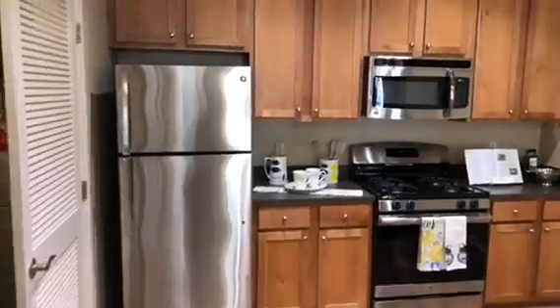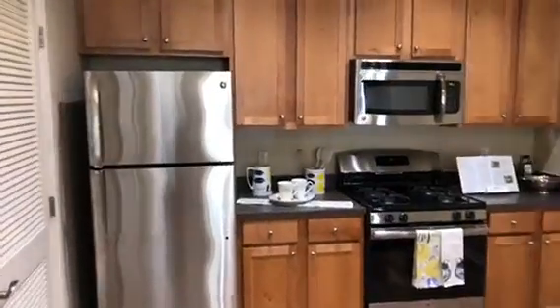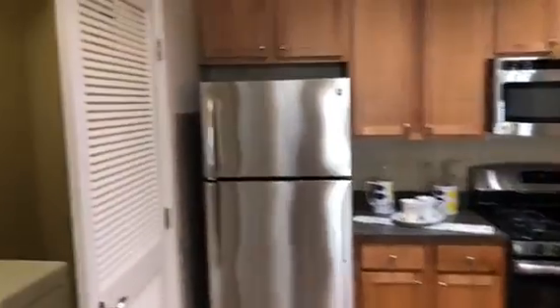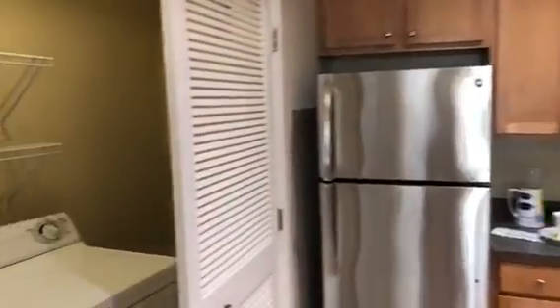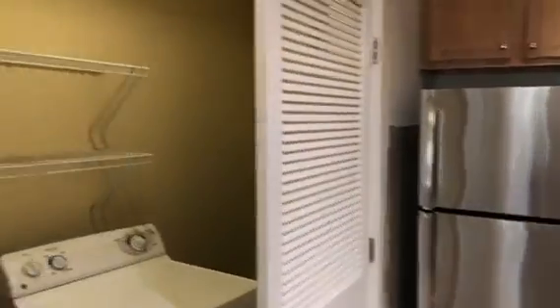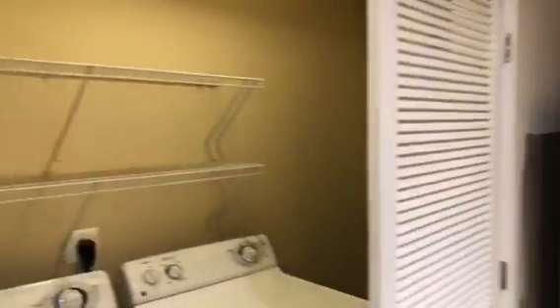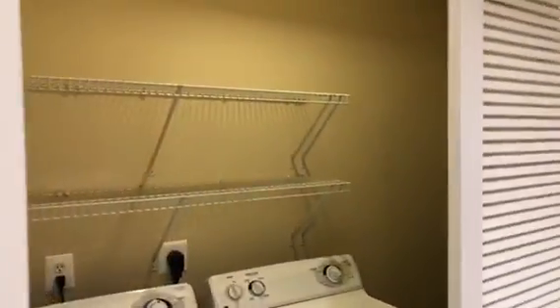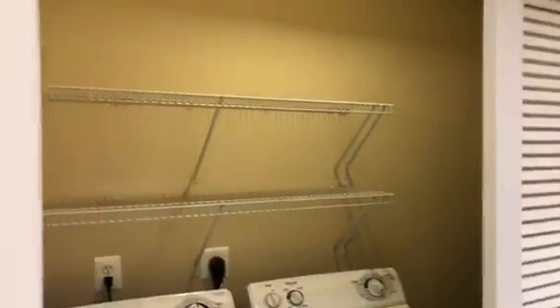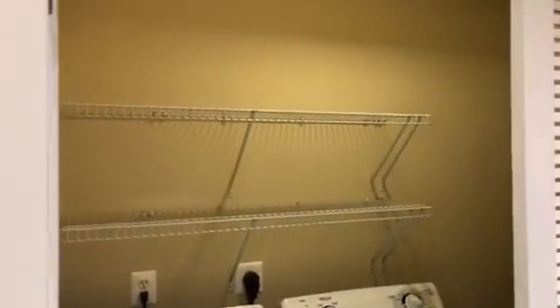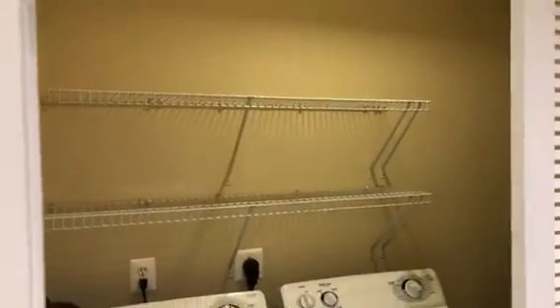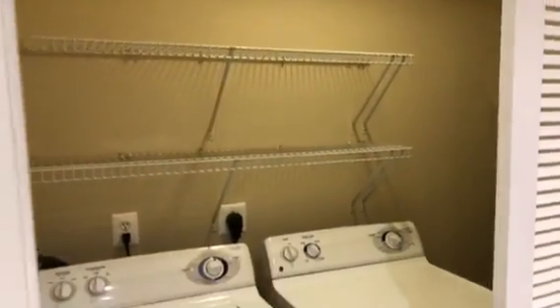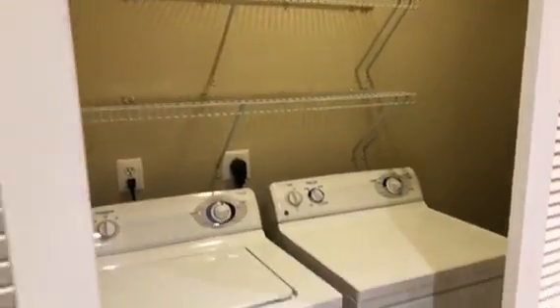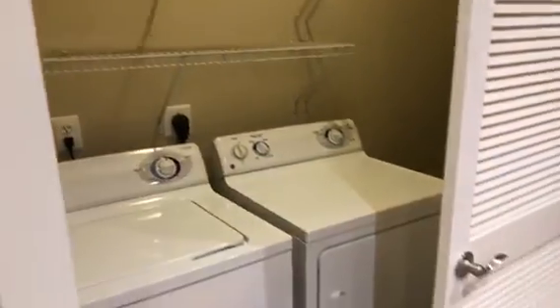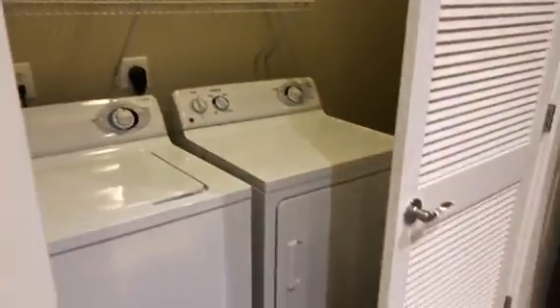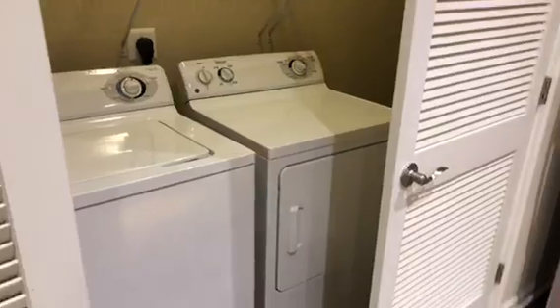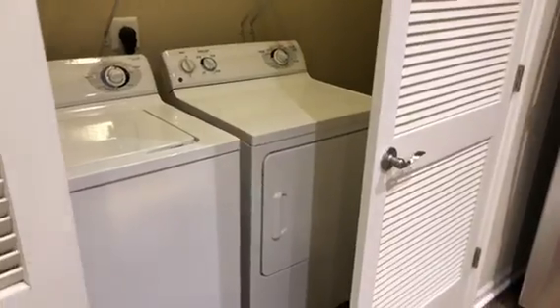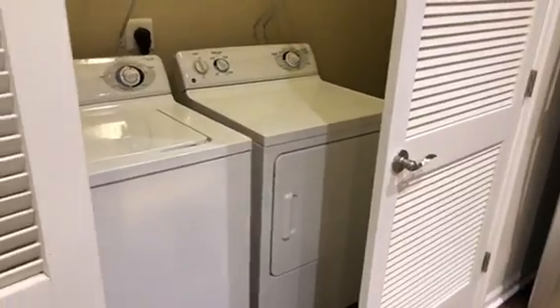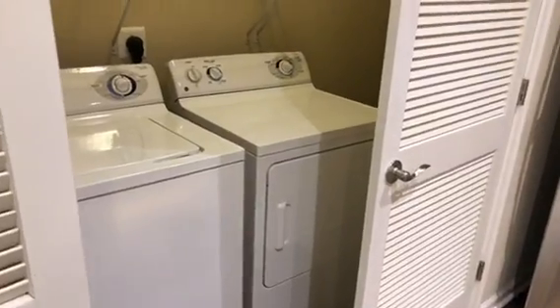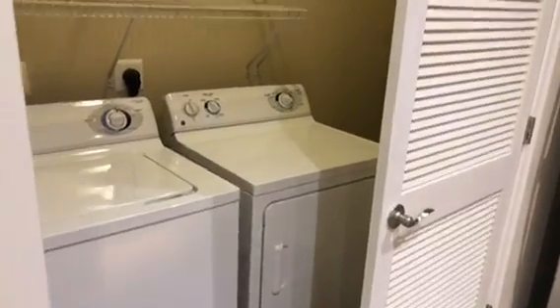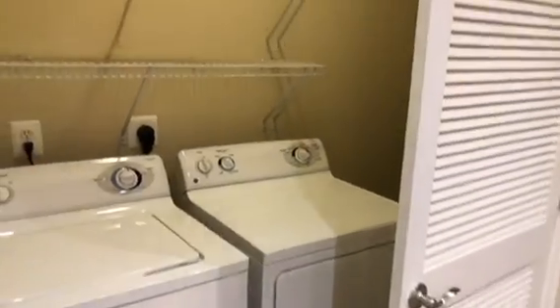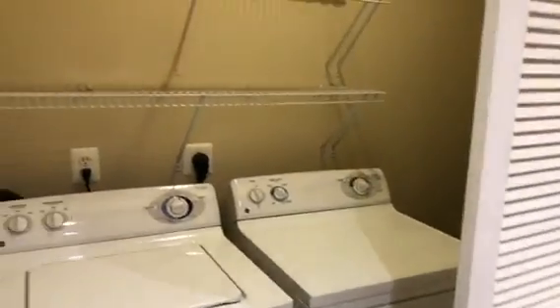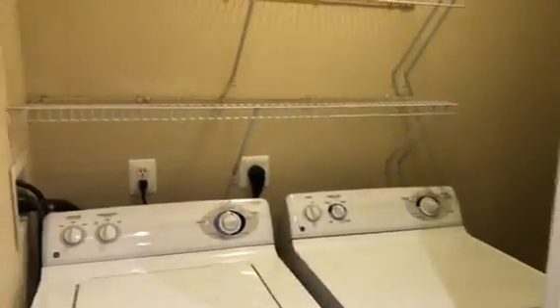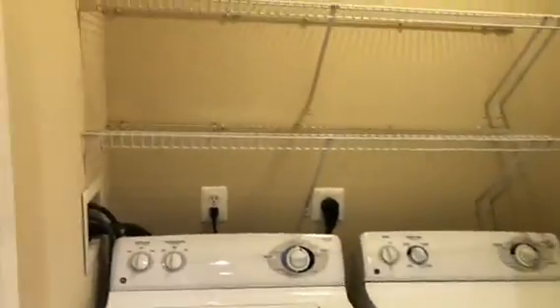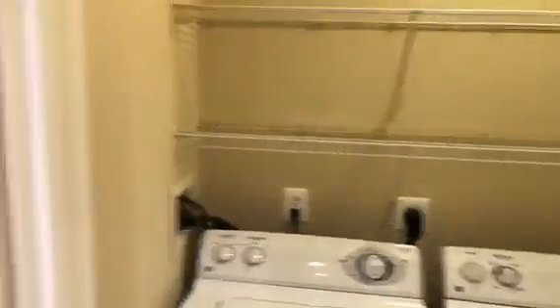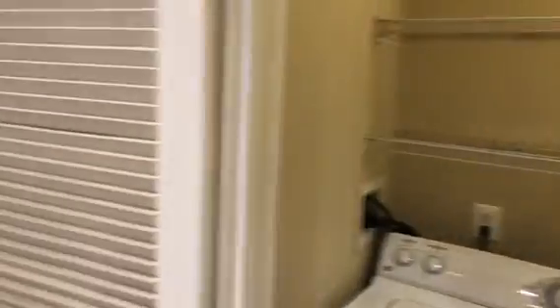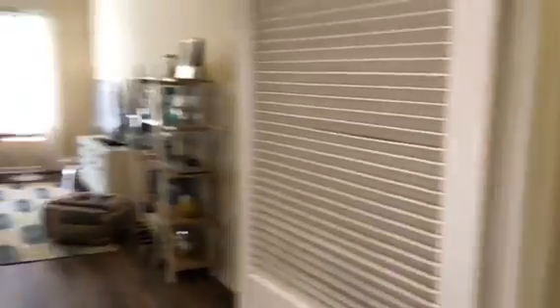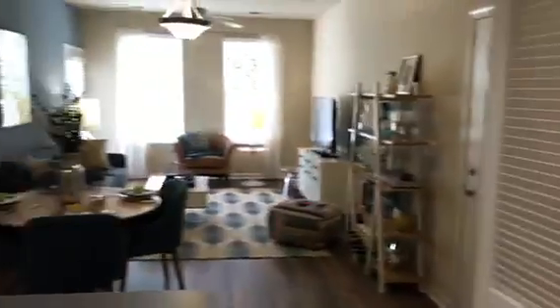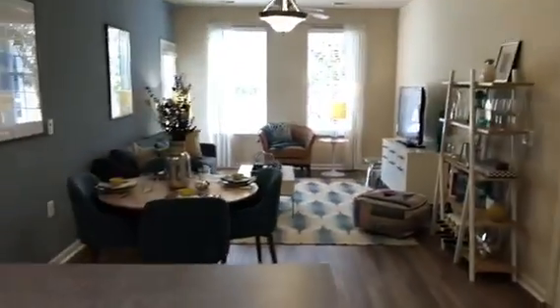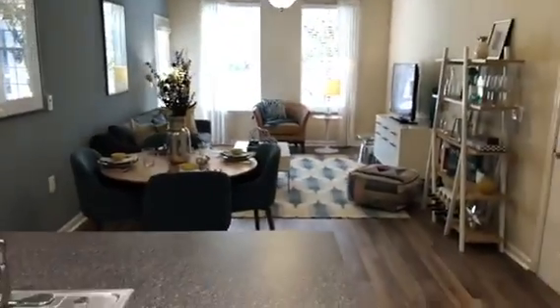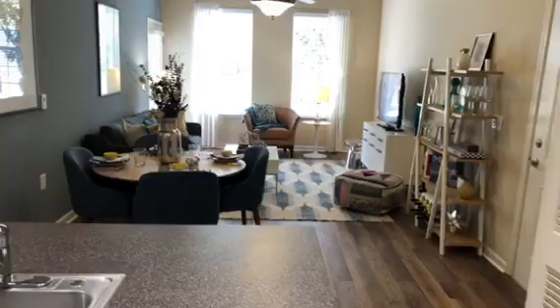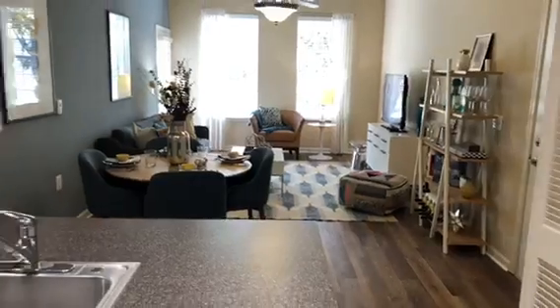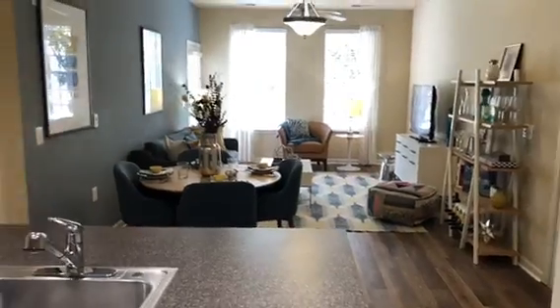Off the kitchen you do have a laundry room with extra shelving as well as a full size washer and dryer. What I love about the kitchen is it does overlook your living room and dining room space.